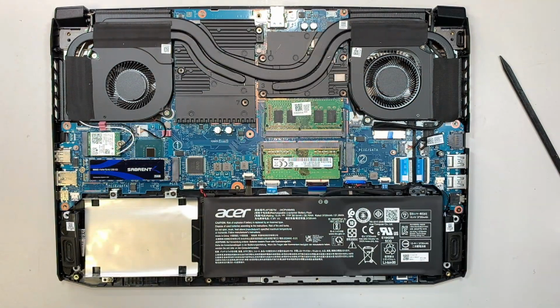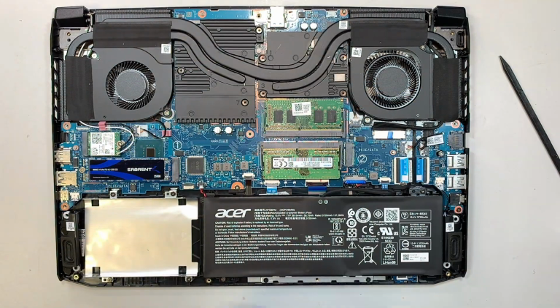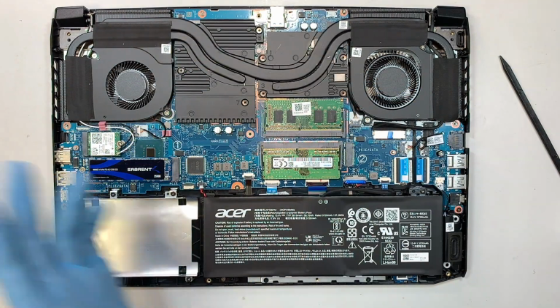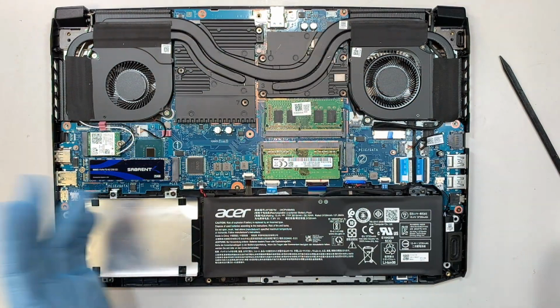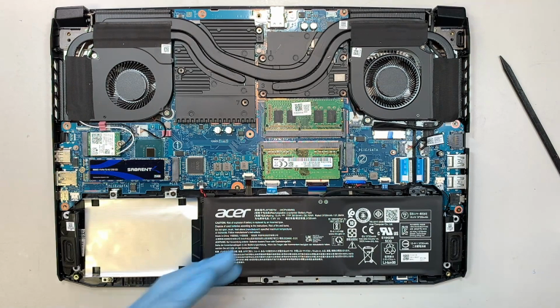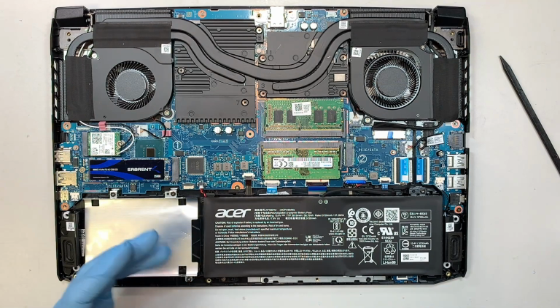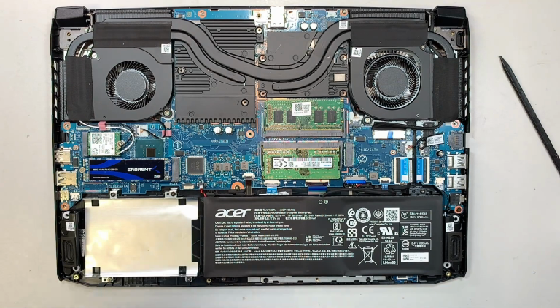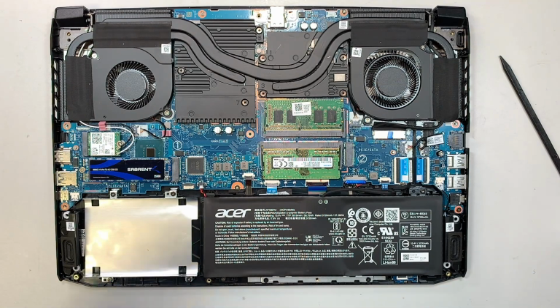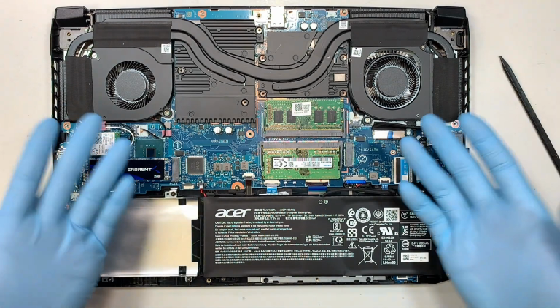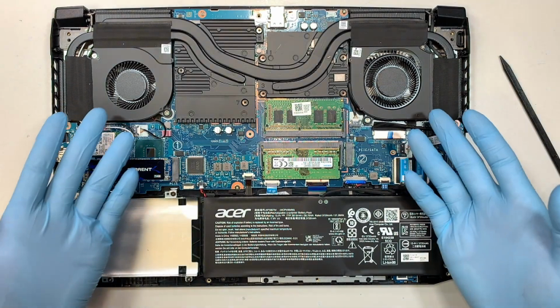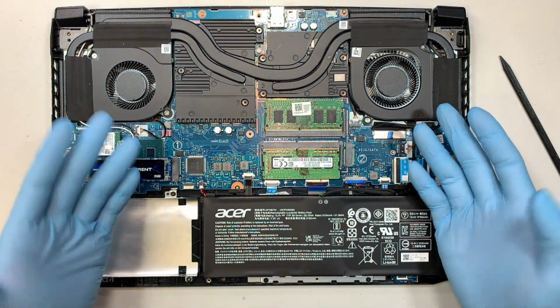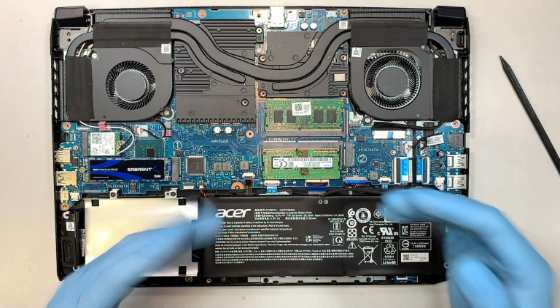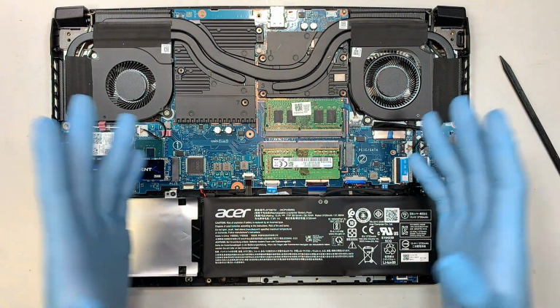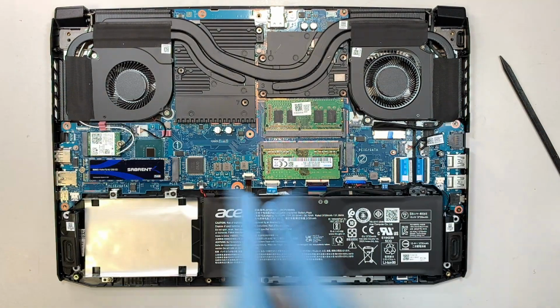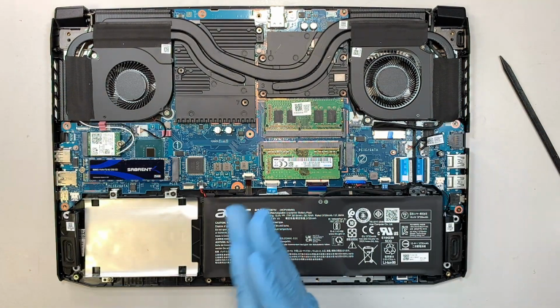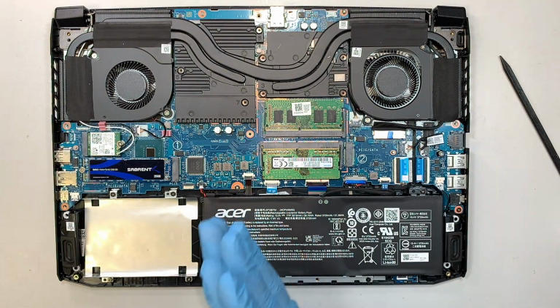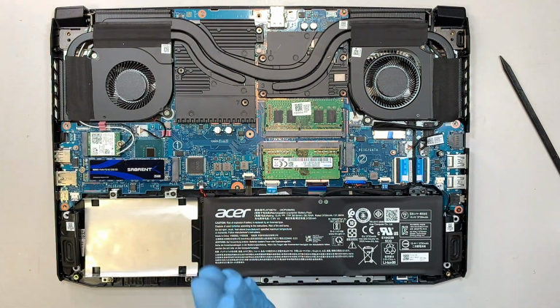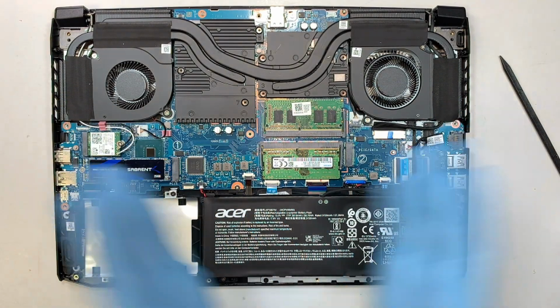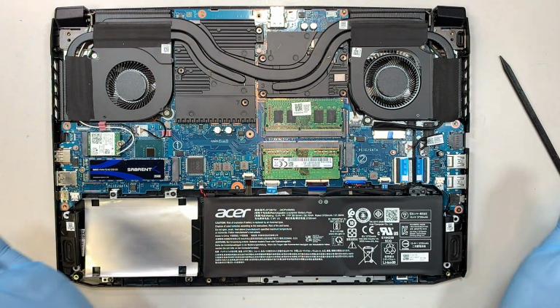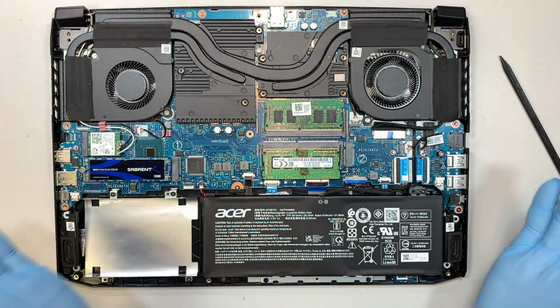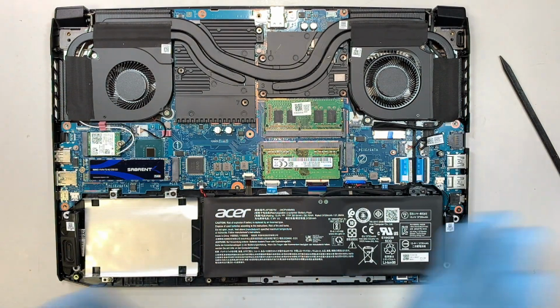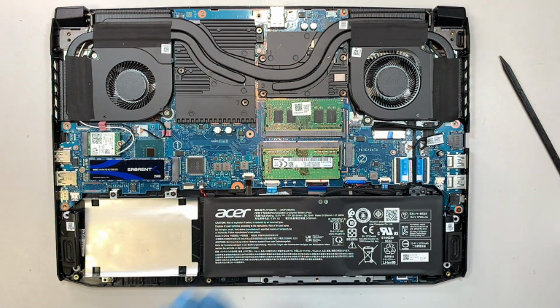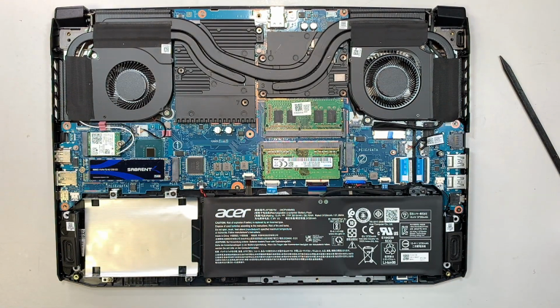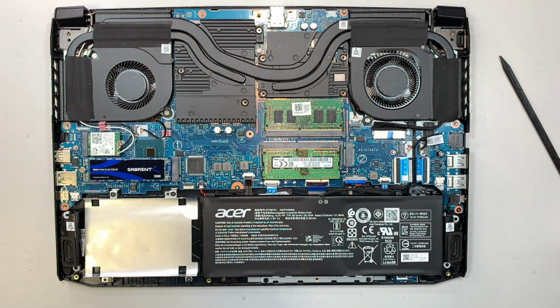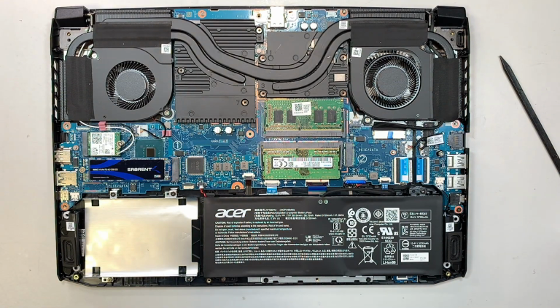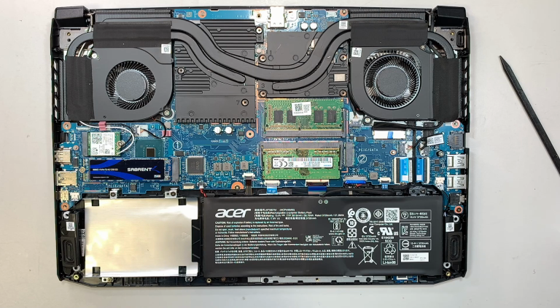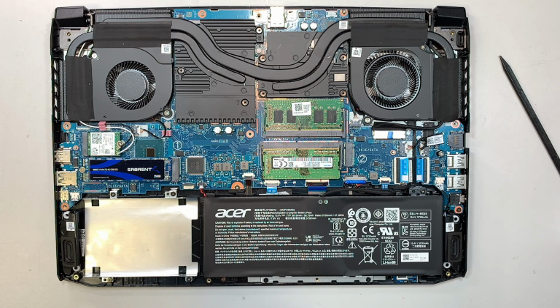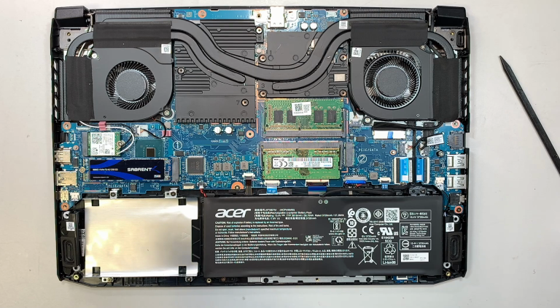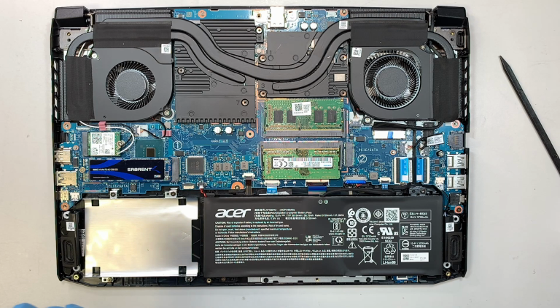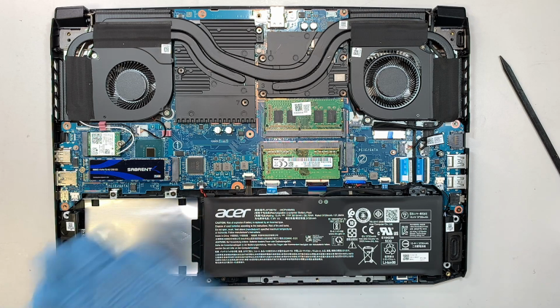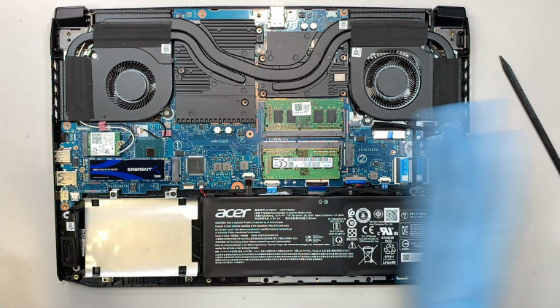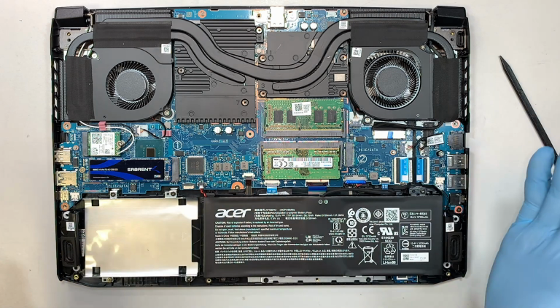So that's pretty much it — put the cover back on, put all the screws back in, and there you have it: you've just upgraded your M.2 drive to a larger one.